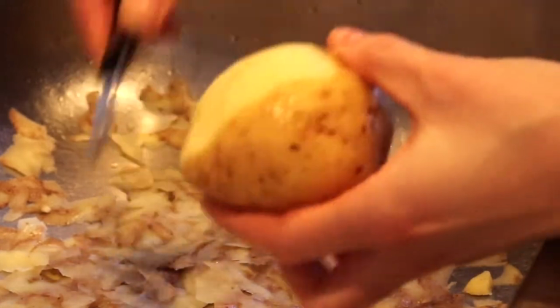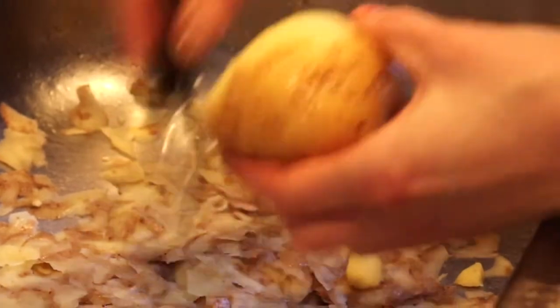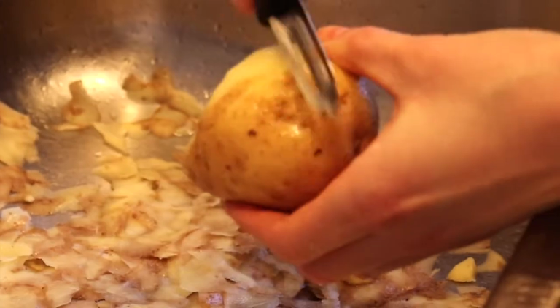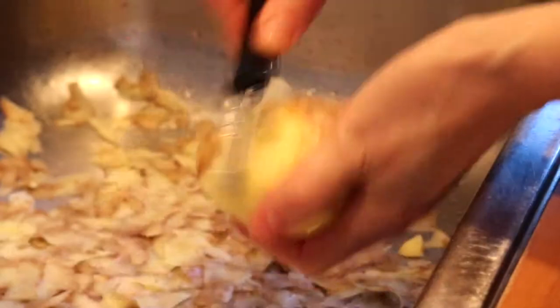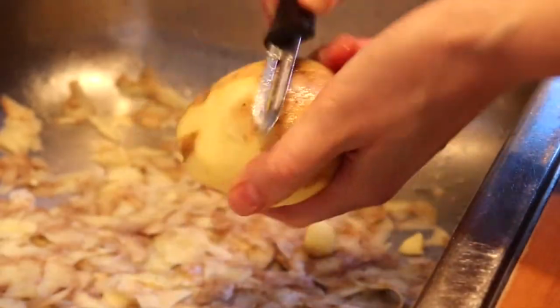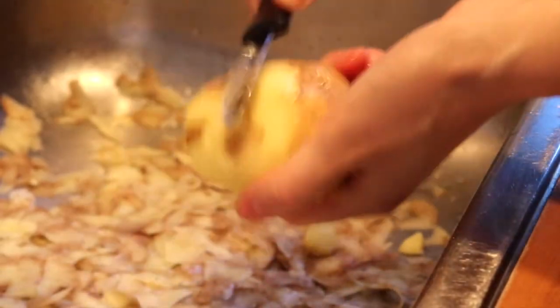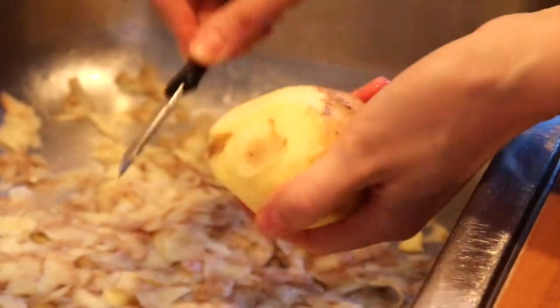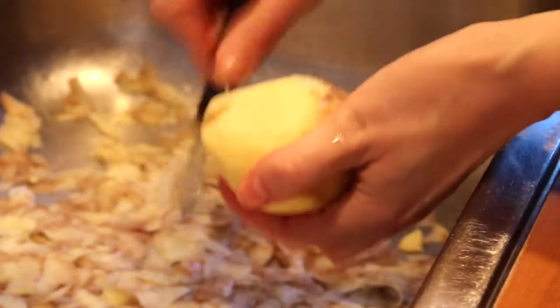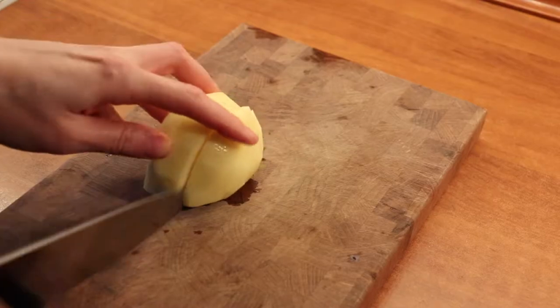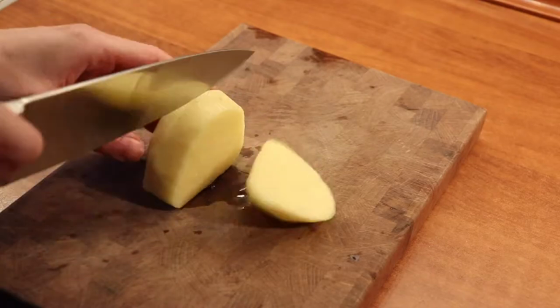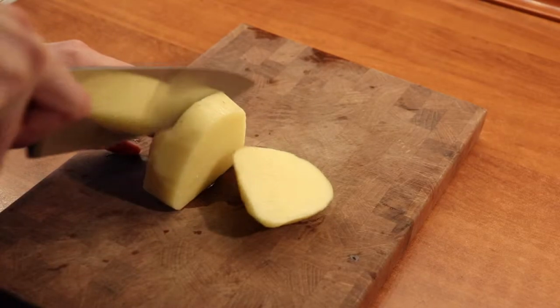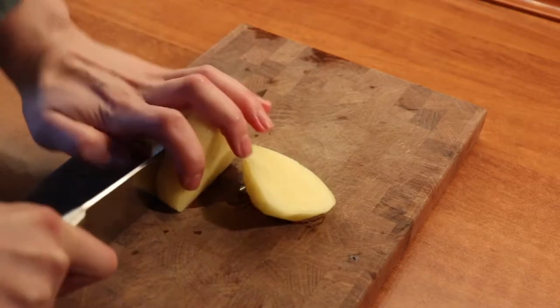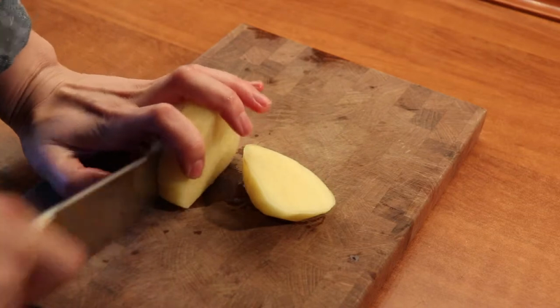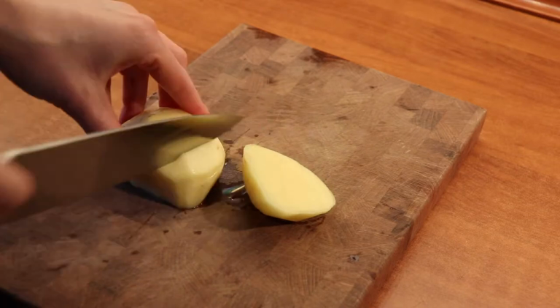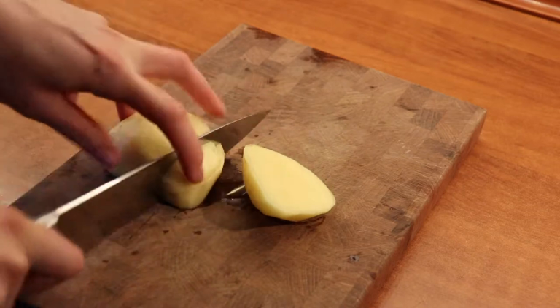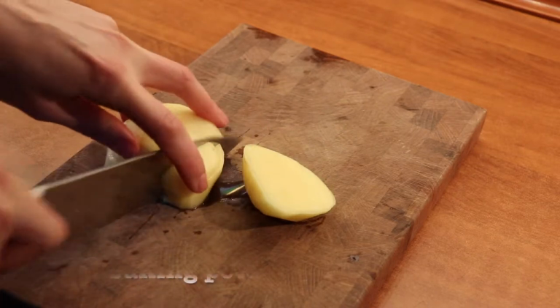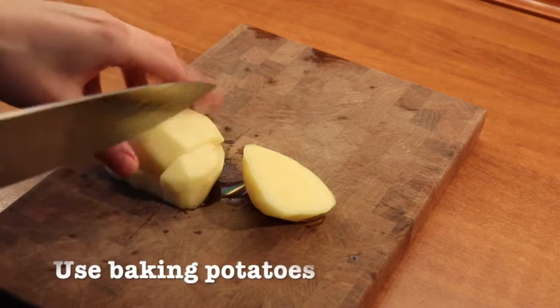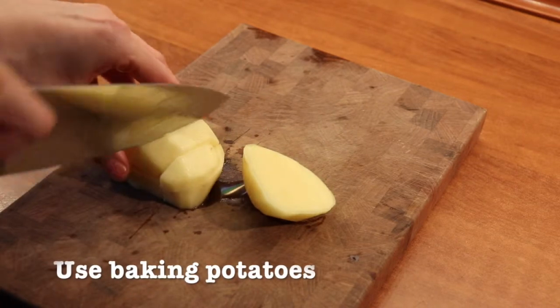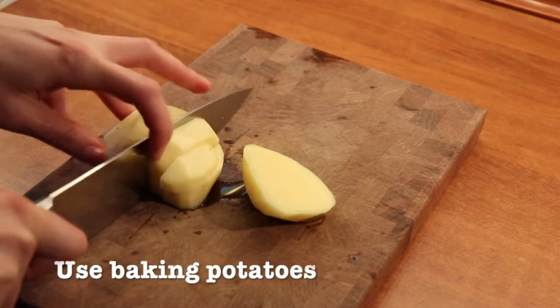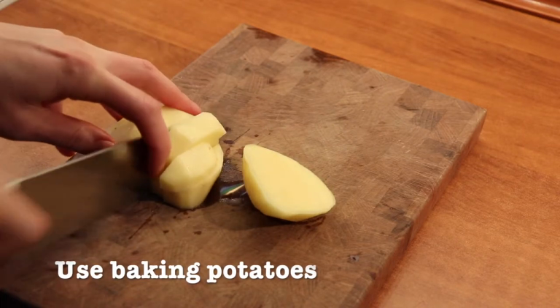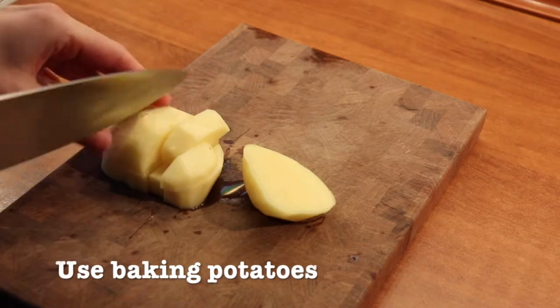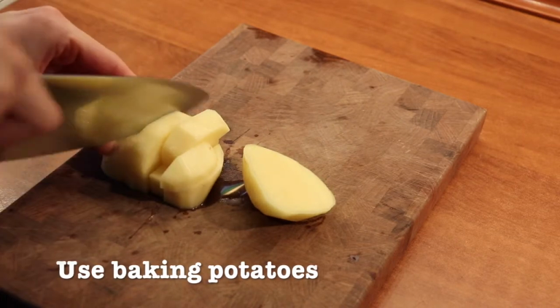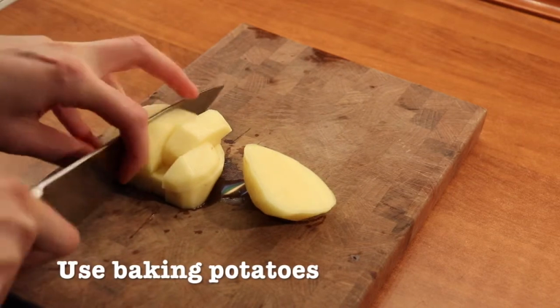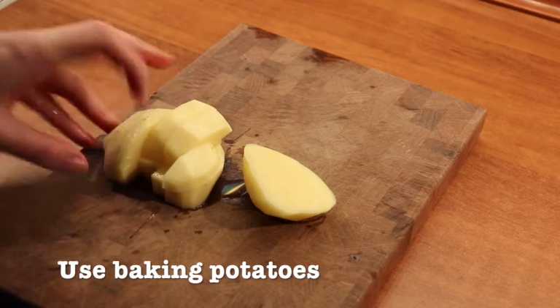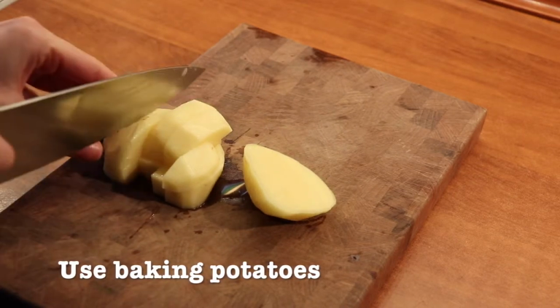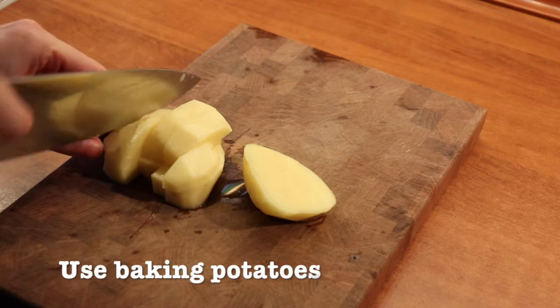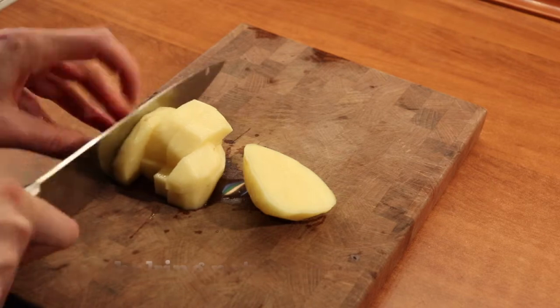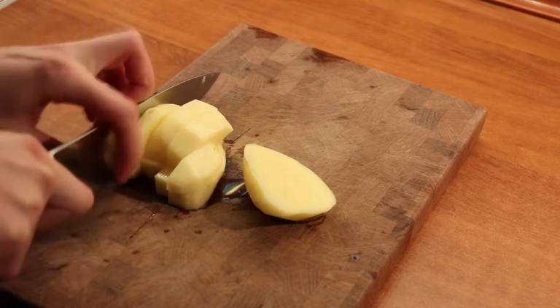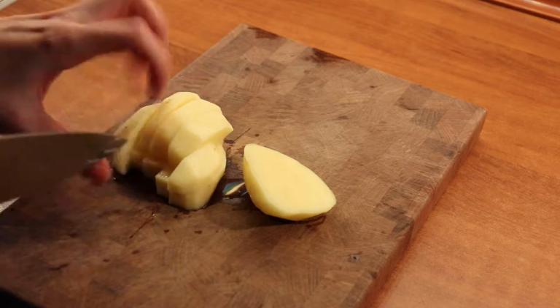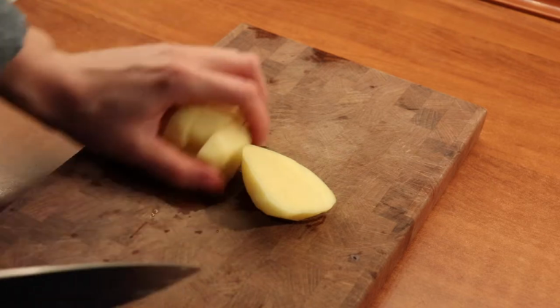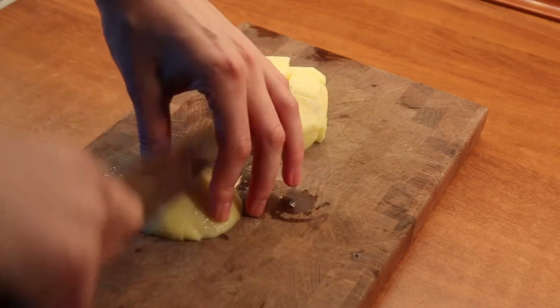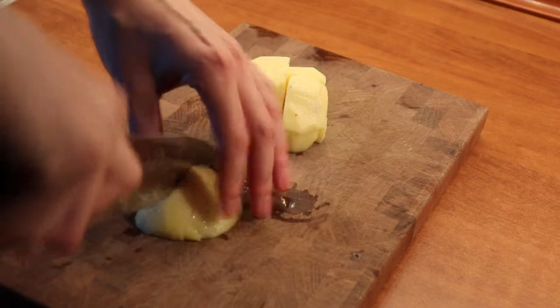We use some baking potatoes or russet potatoes, some nice and starchy ones that we then just want to cut into smaller pieces. They do not have to be all too small, but smaller pieces makes for a quicker cooking time.